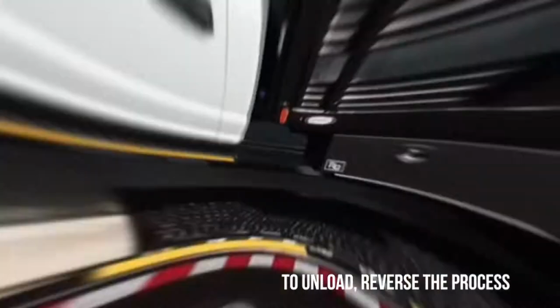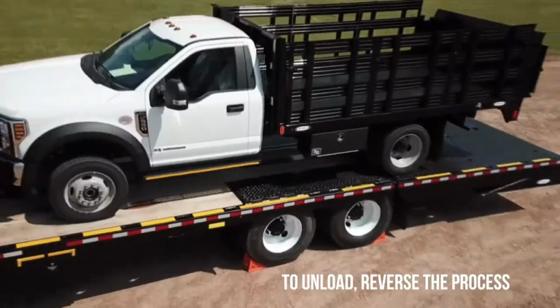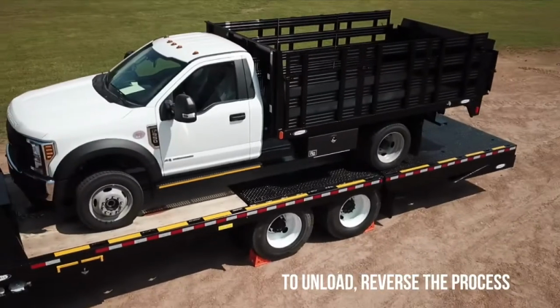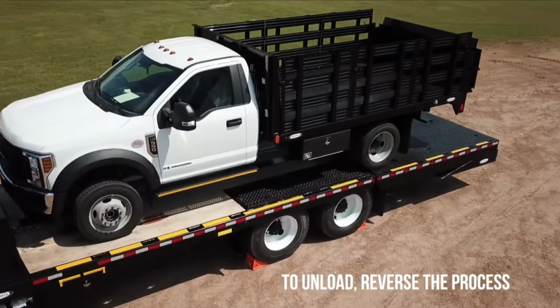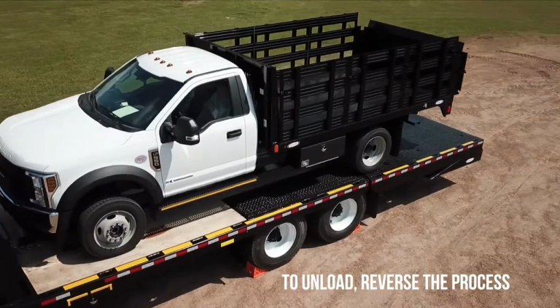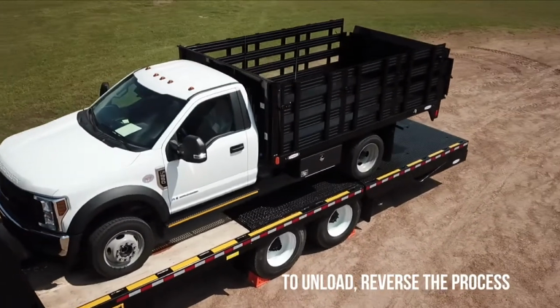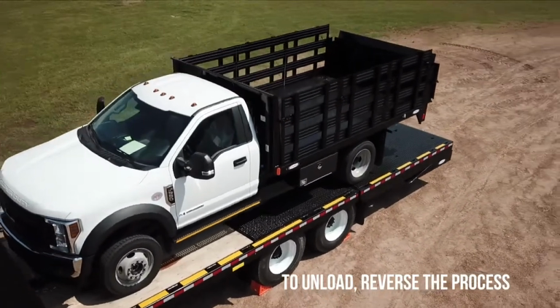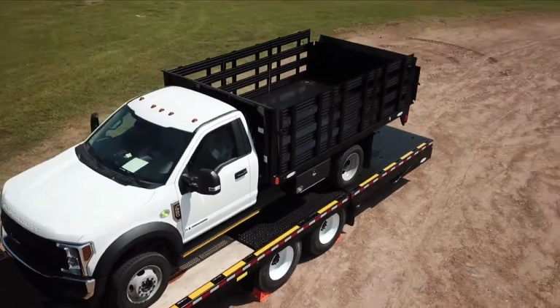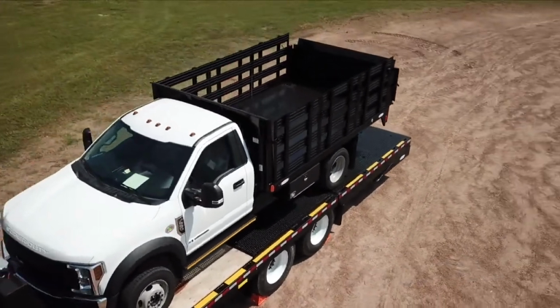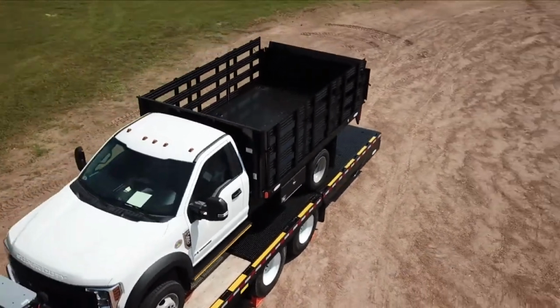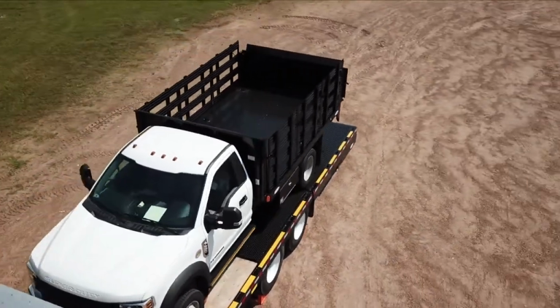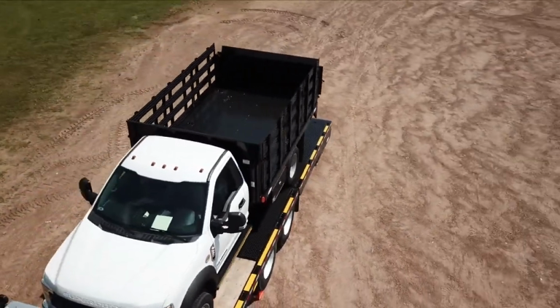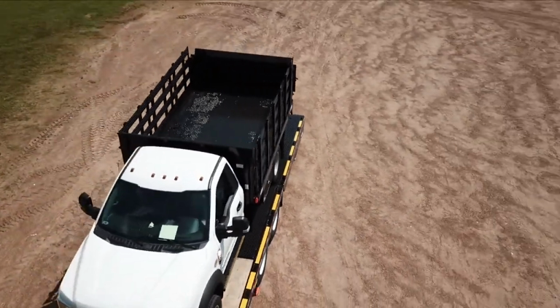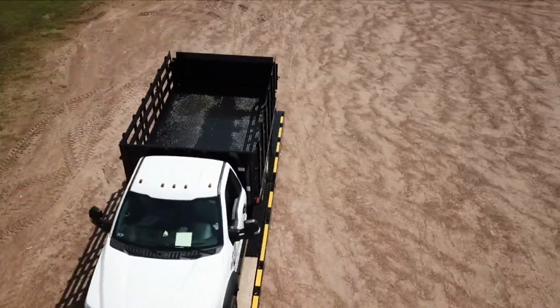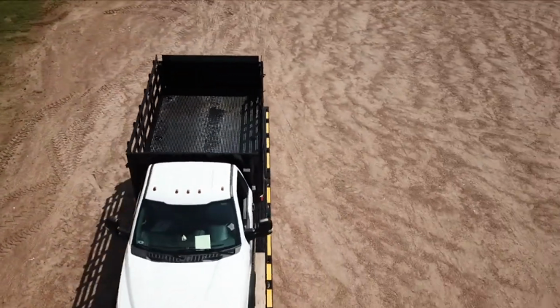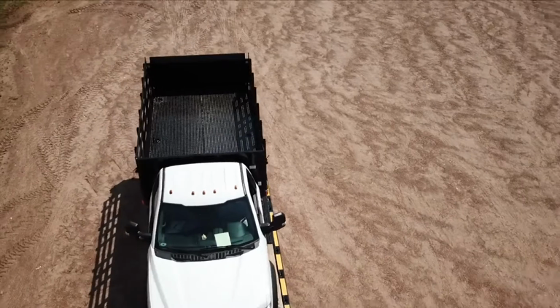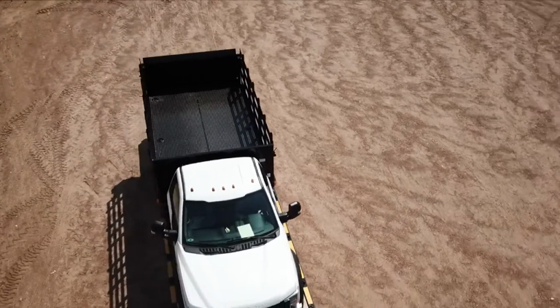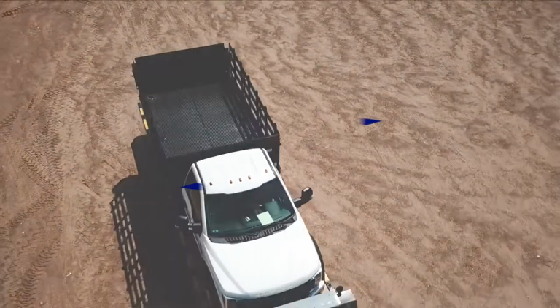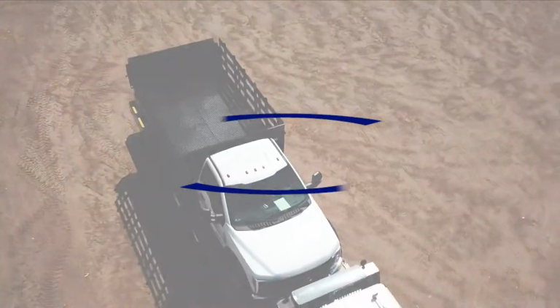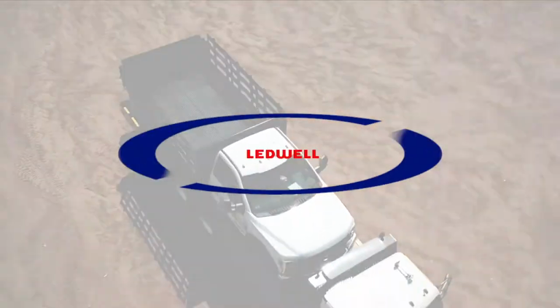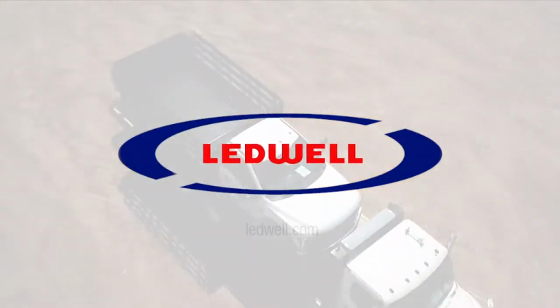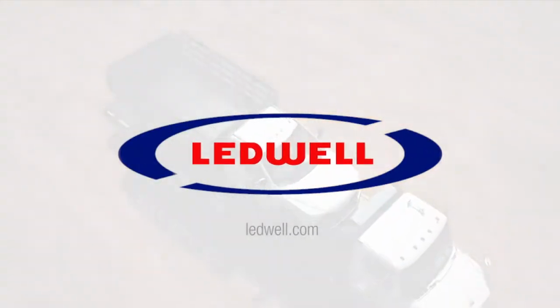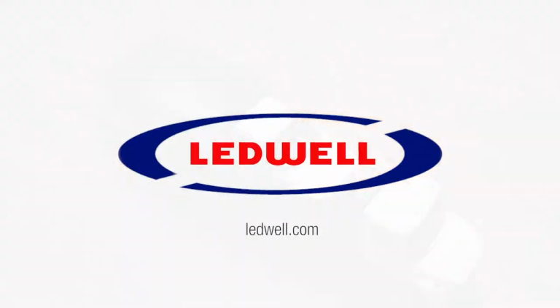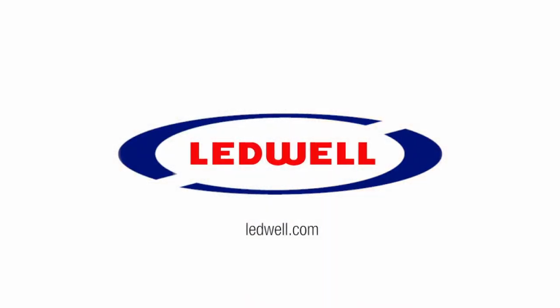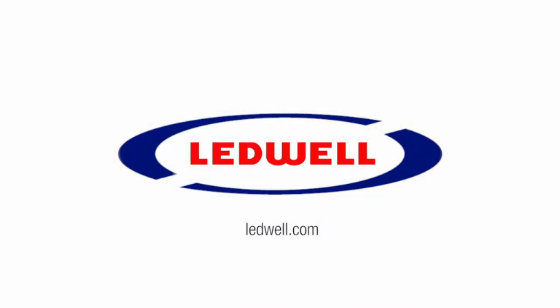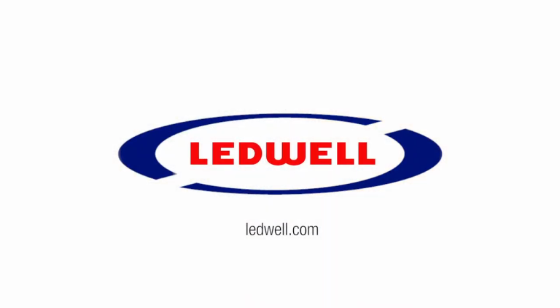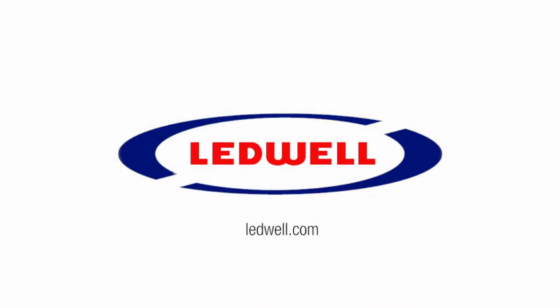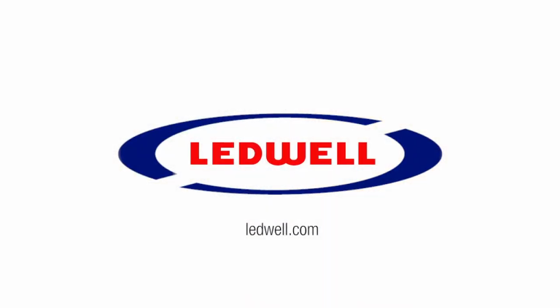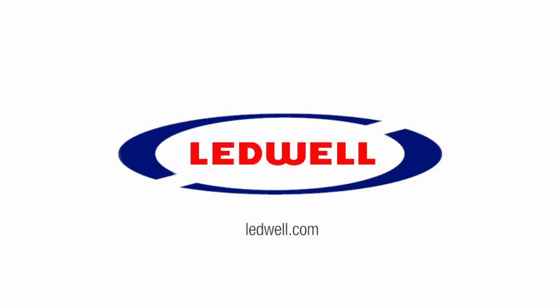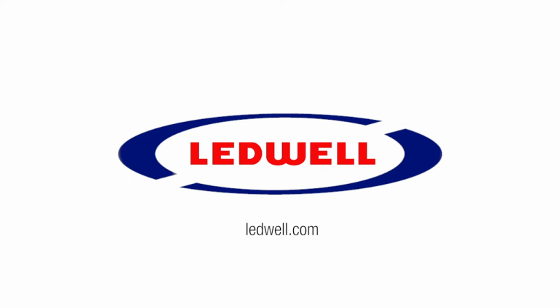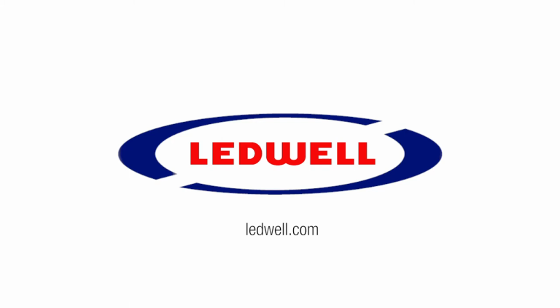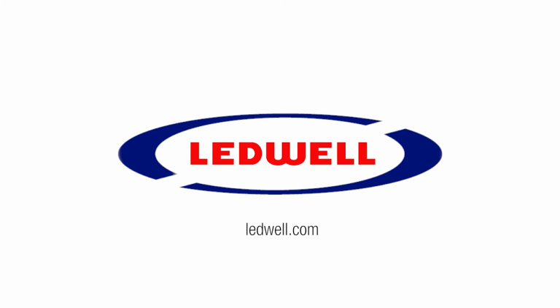To unload, reverse the process. For more information, reference the operation manual by scanning the QR code at the front of your equipment, or visit Ledwell.com.